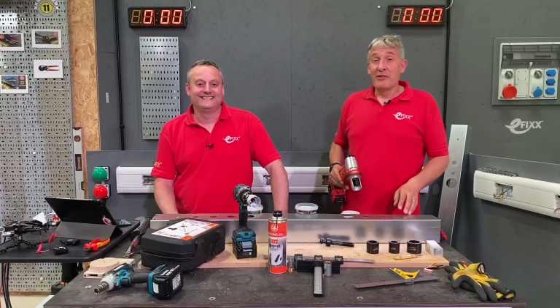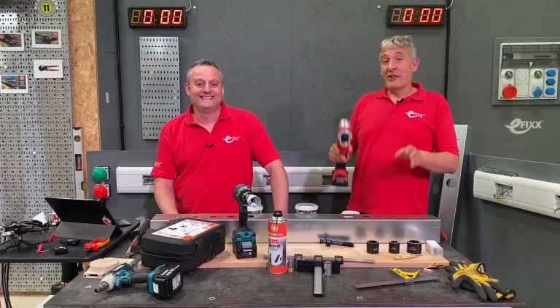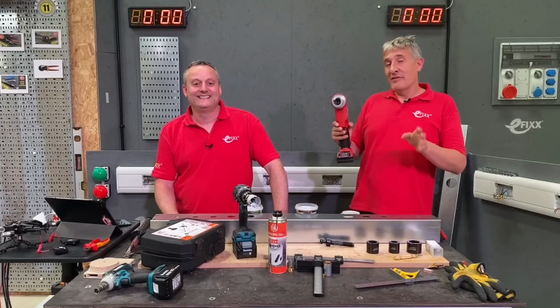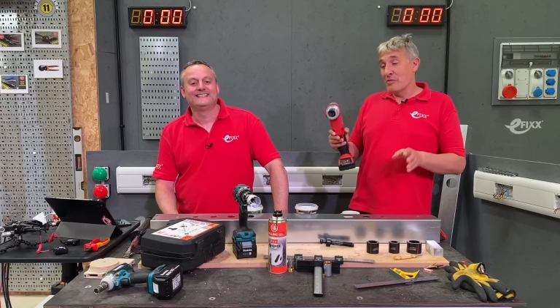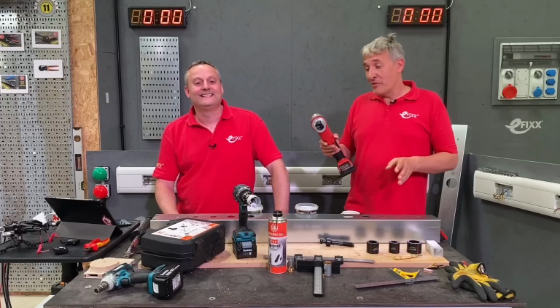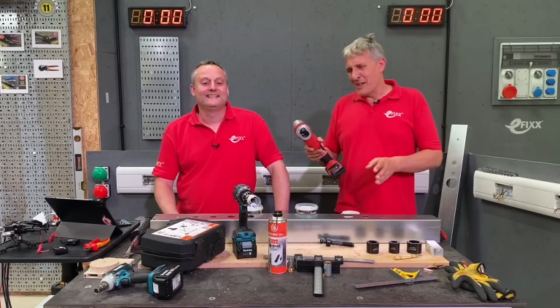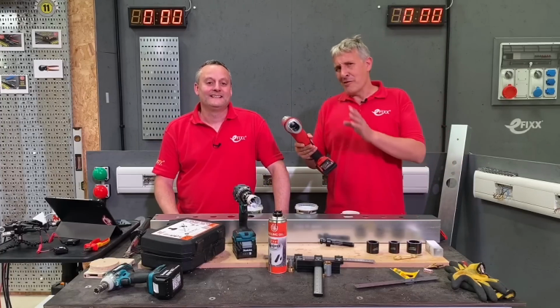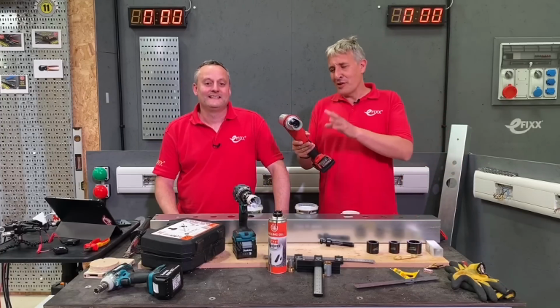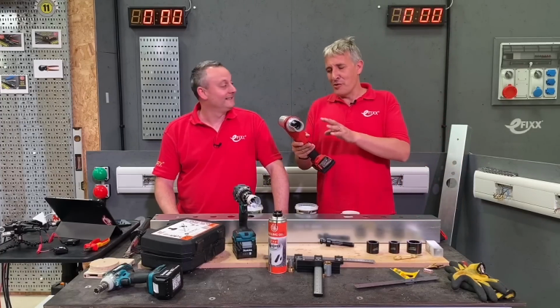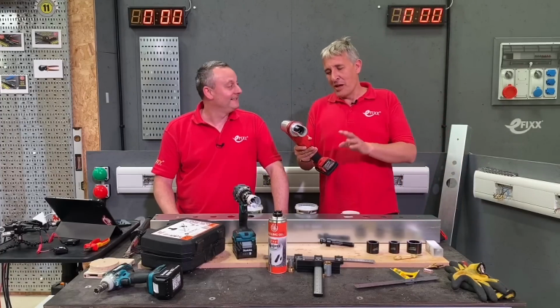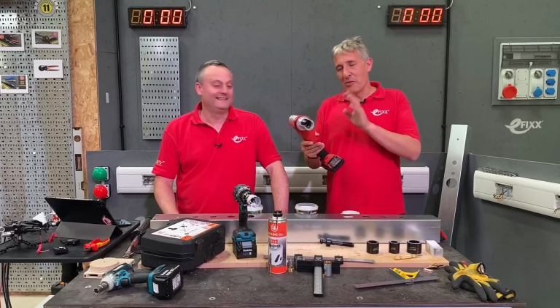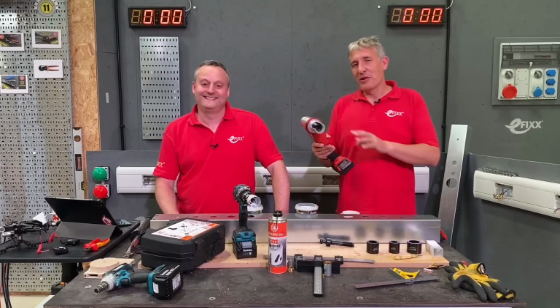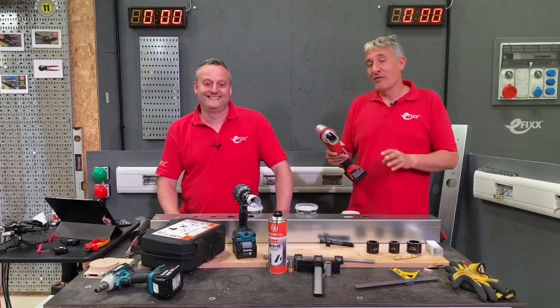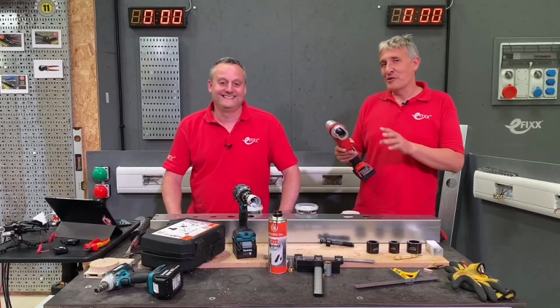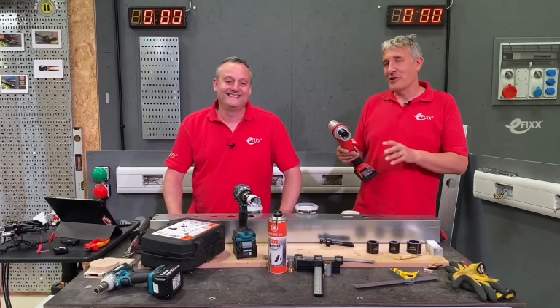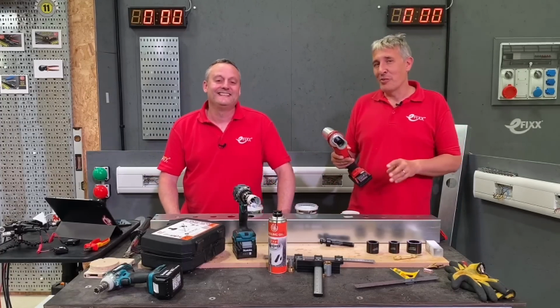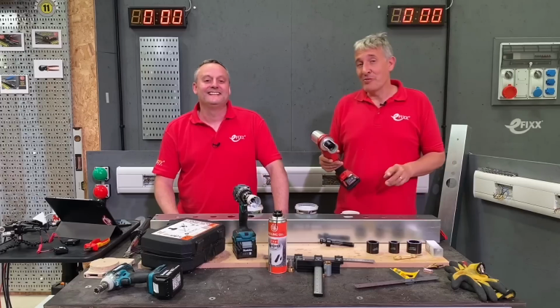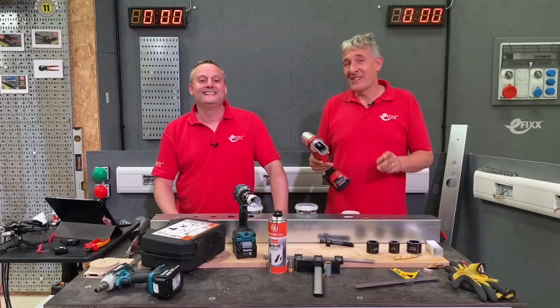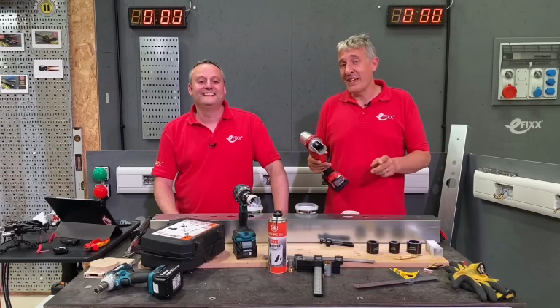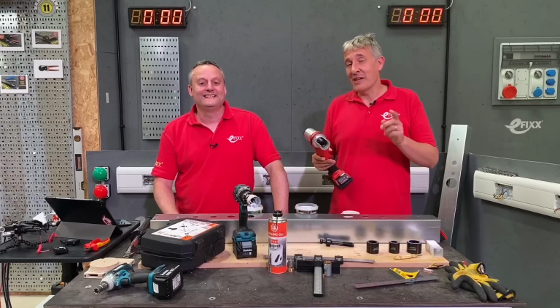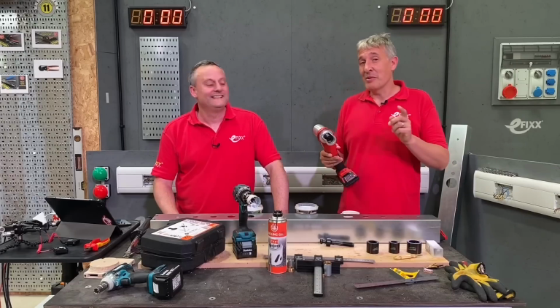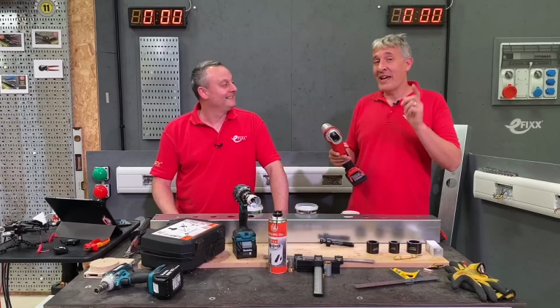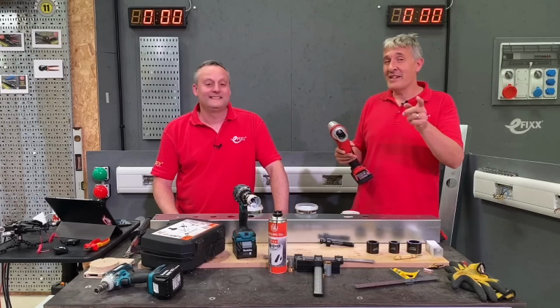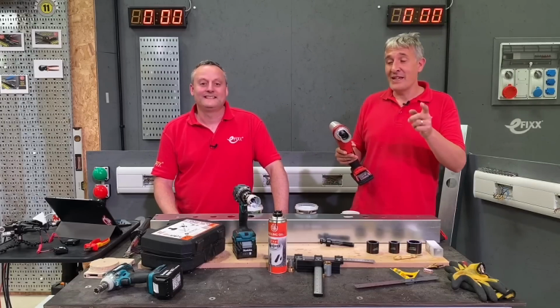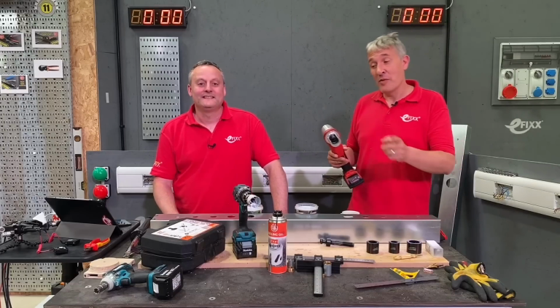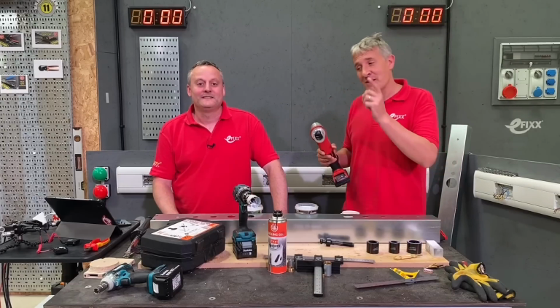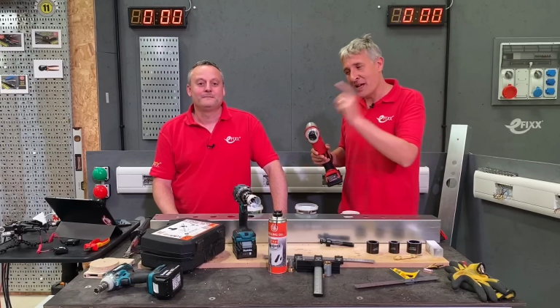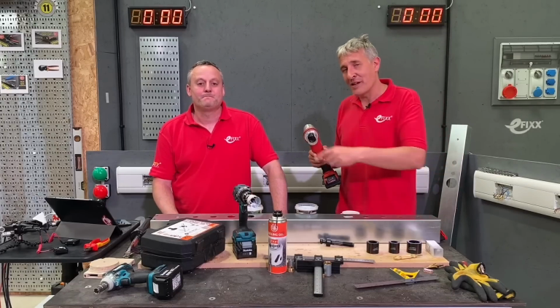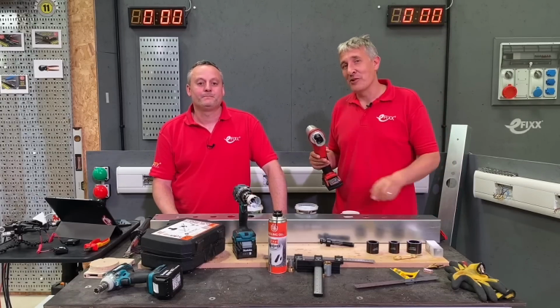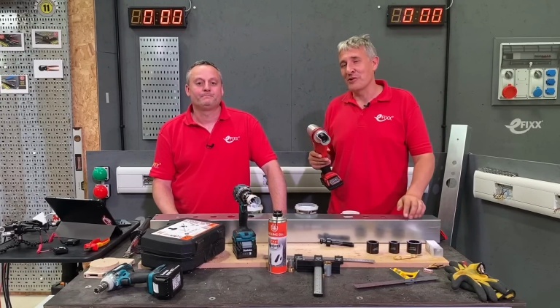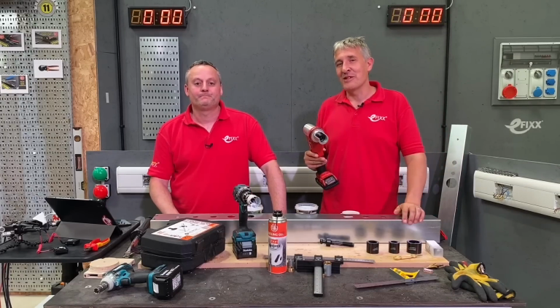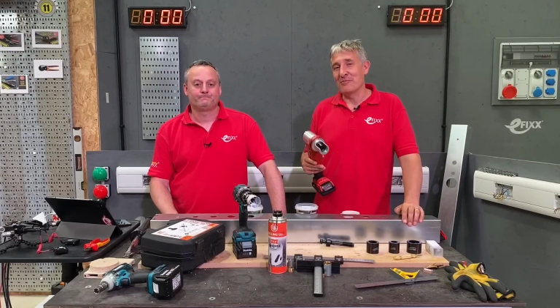Previously on eFix we reviewed the Milwaukee Force Logic Hole Punch. Today it's time to put it head-to-head with the Mandrex hole-saw system.